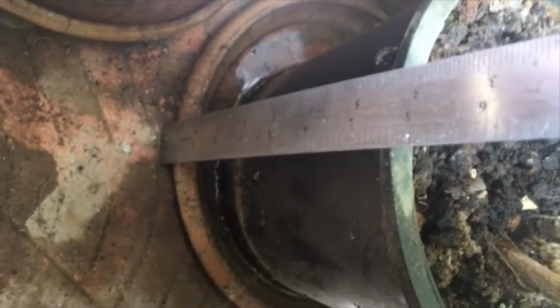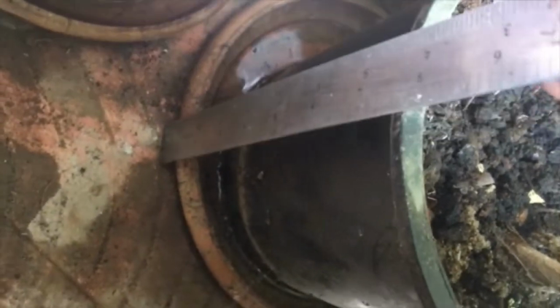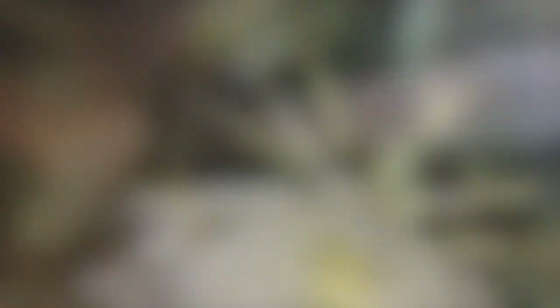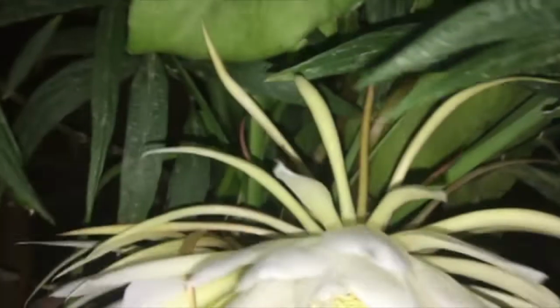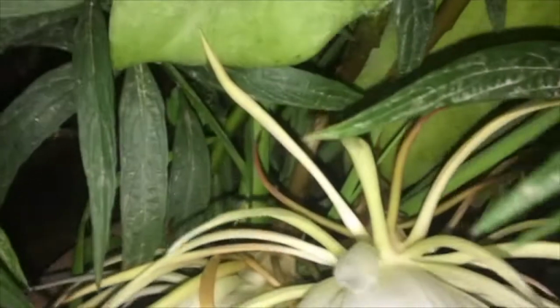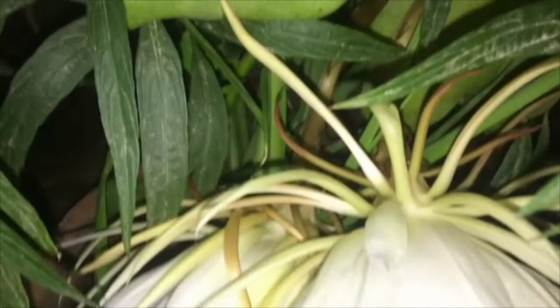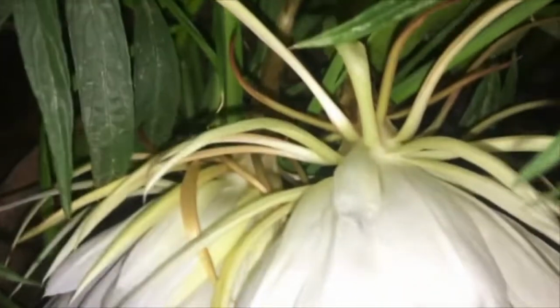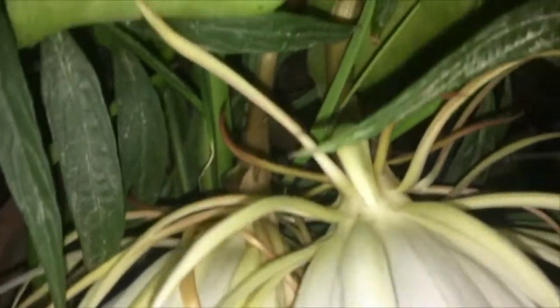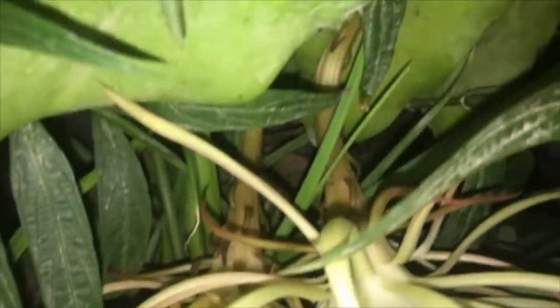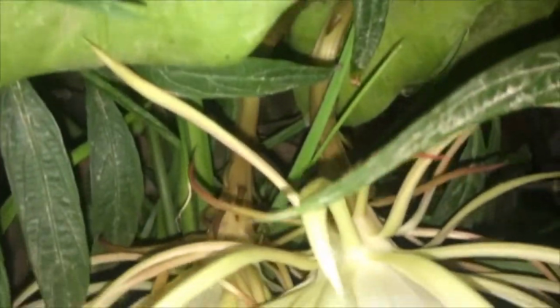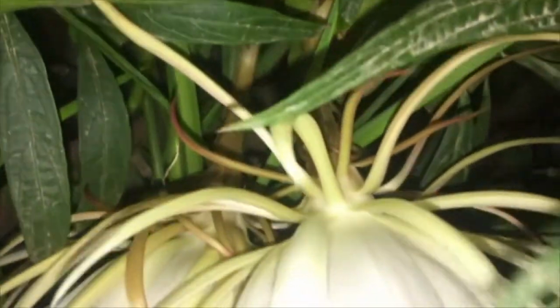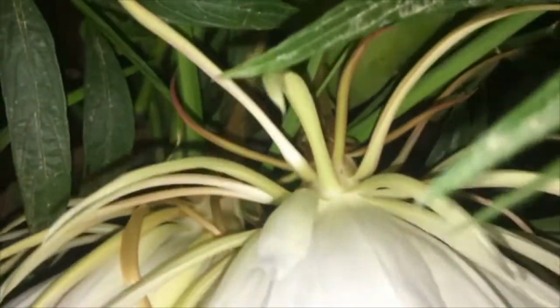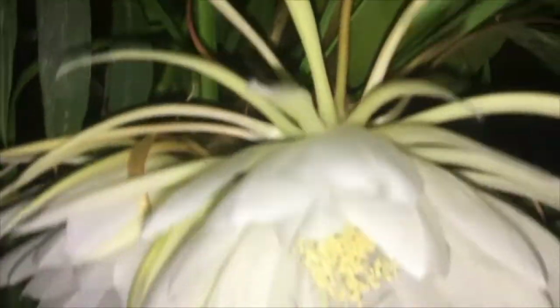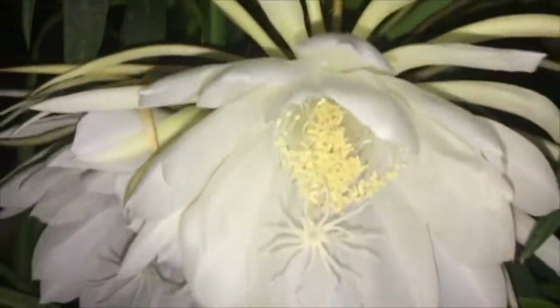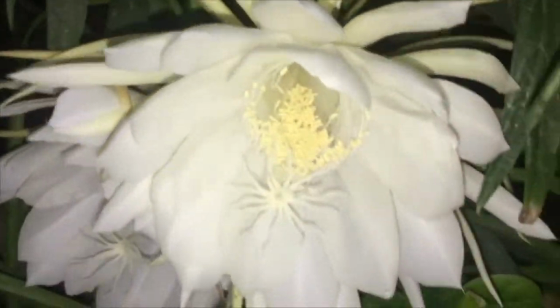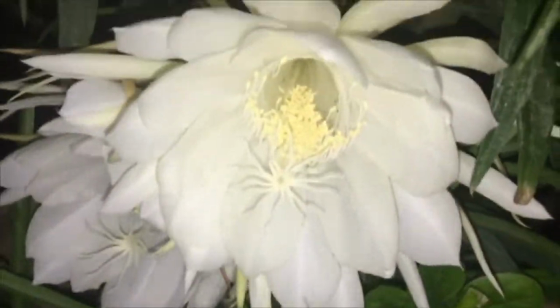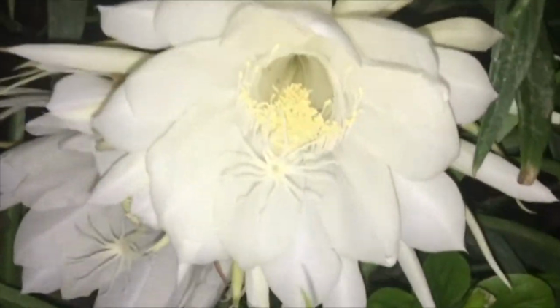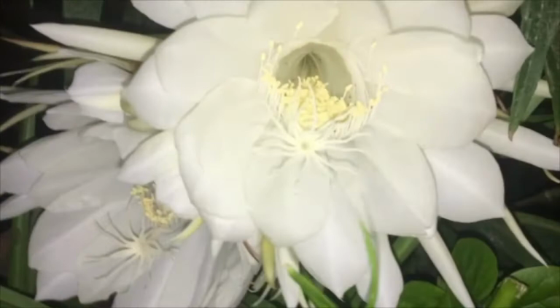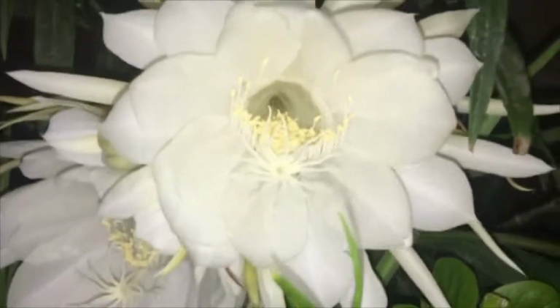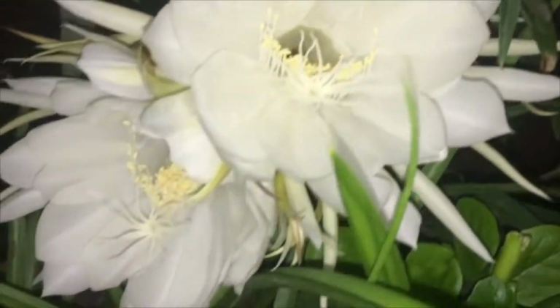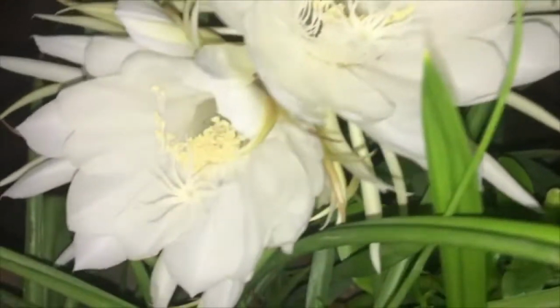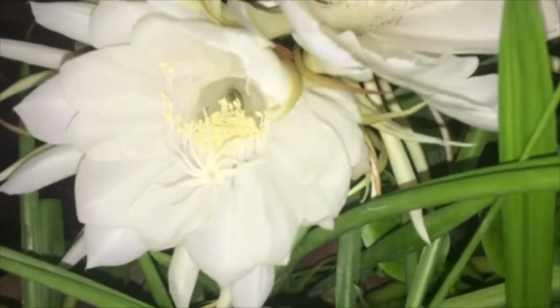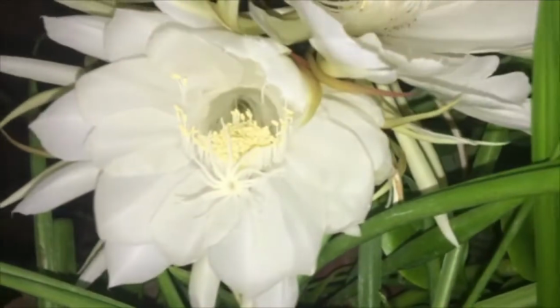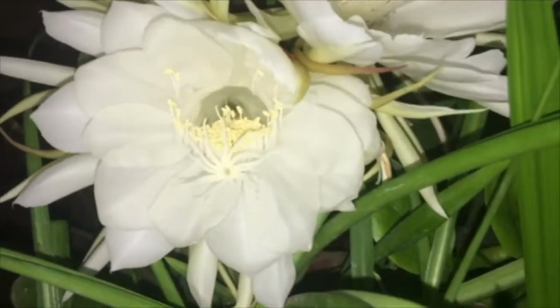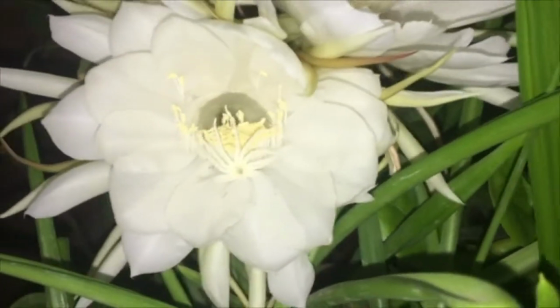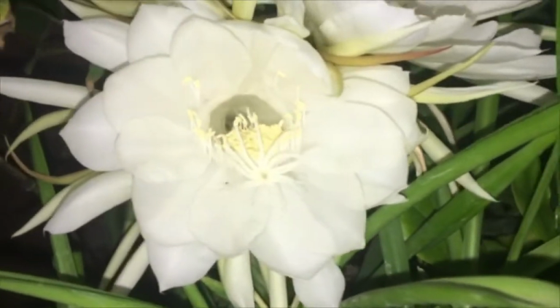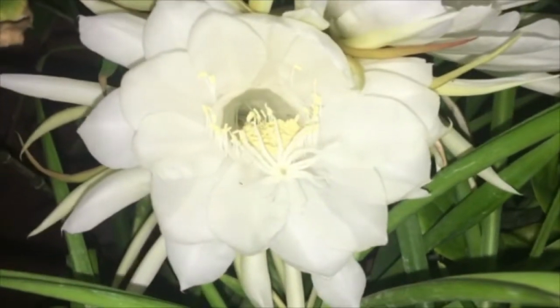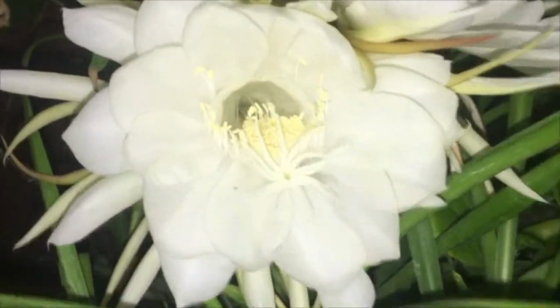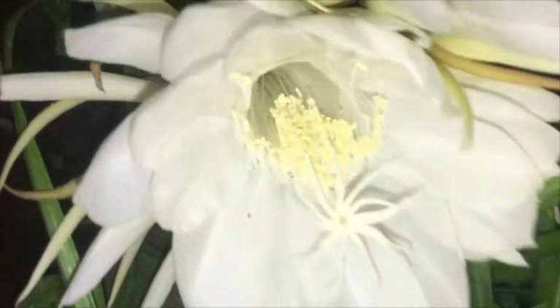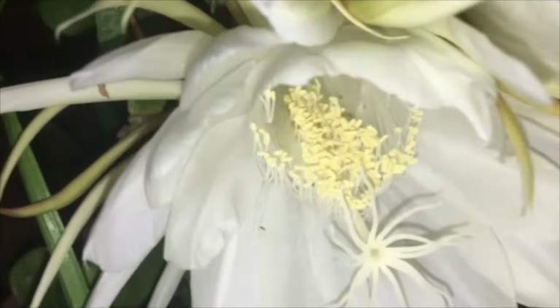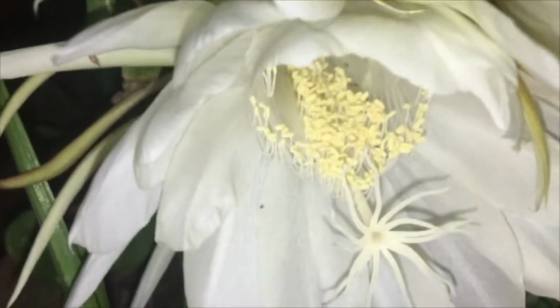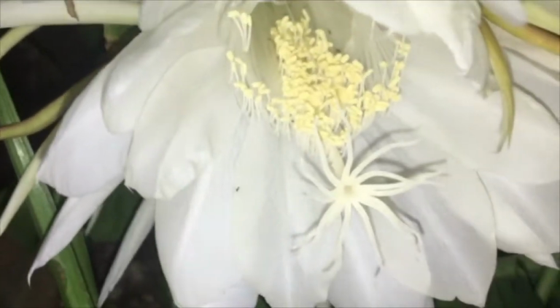I got 2 flowers bloomed last year and 5 flowers bloomed this time. It gets only 4 hours of morning sunlight. It will bloom more nicely if the pot is a little bigger and it gets more sunlight.